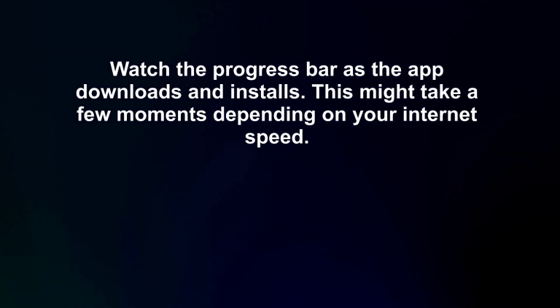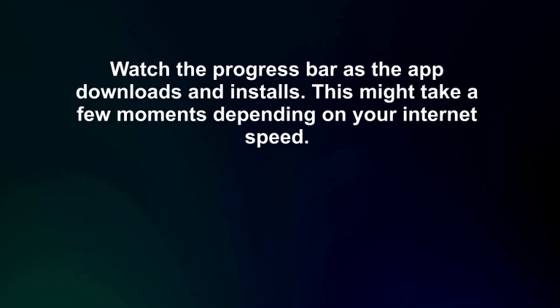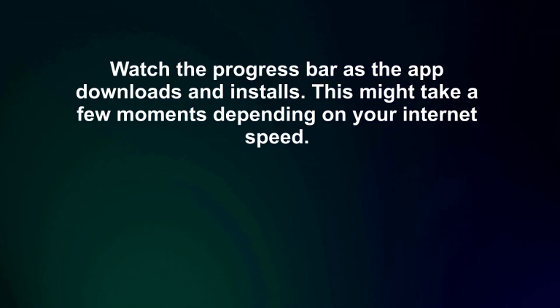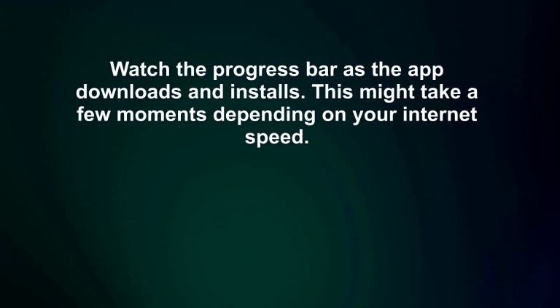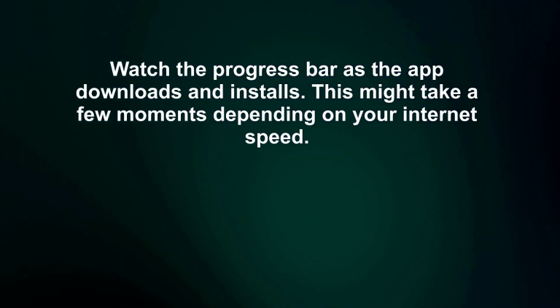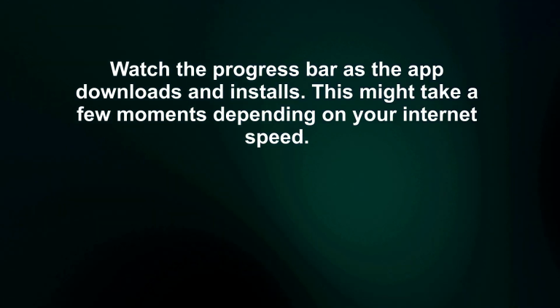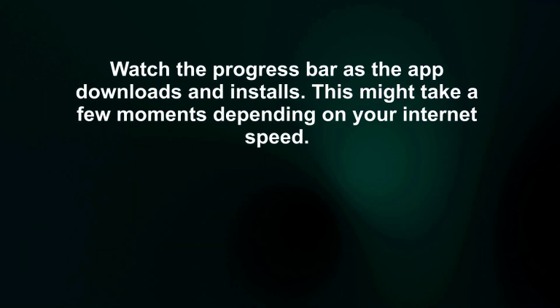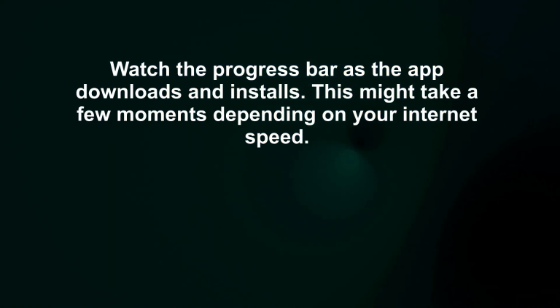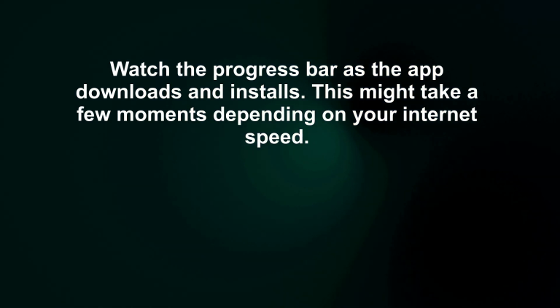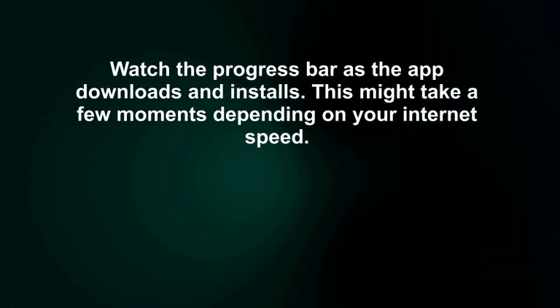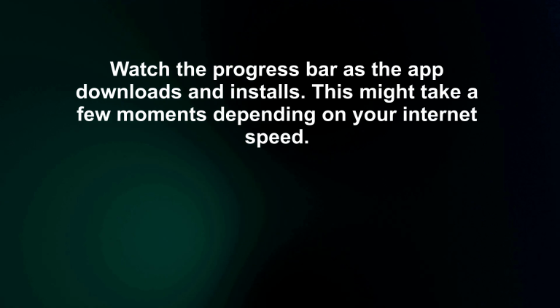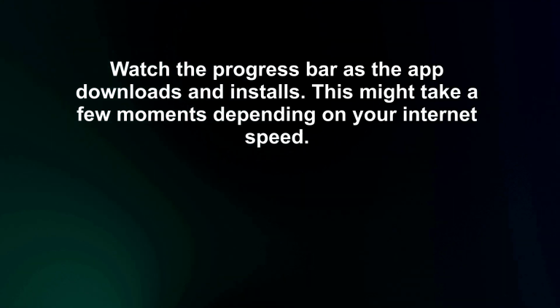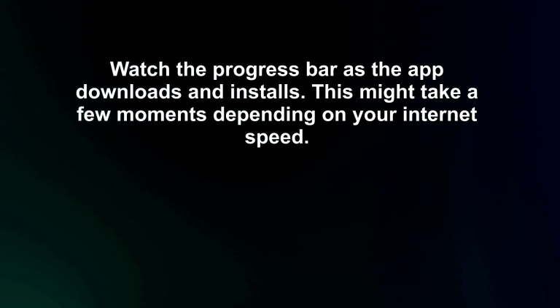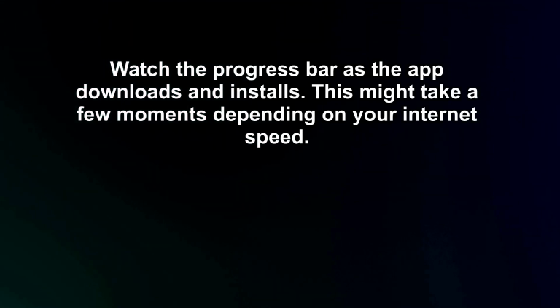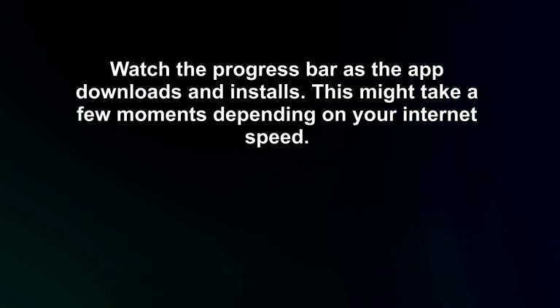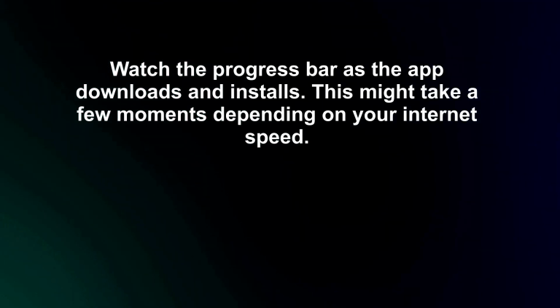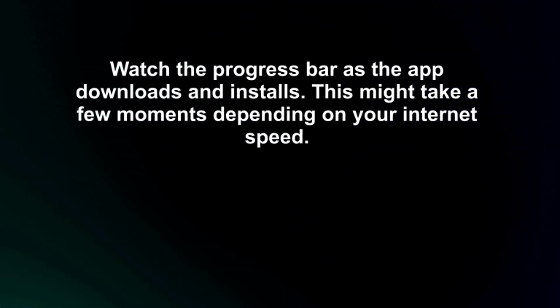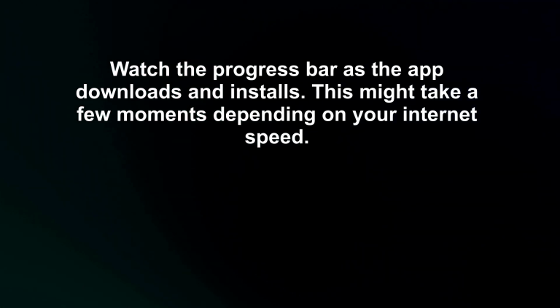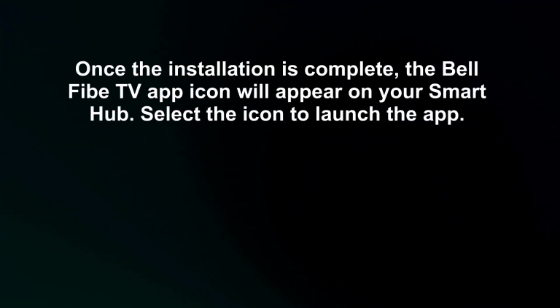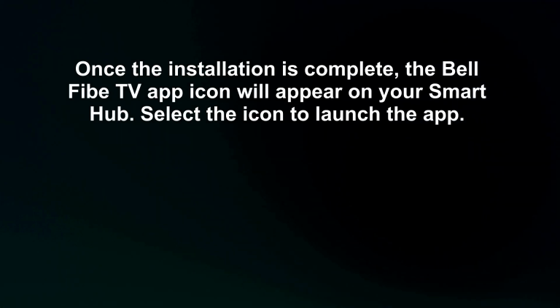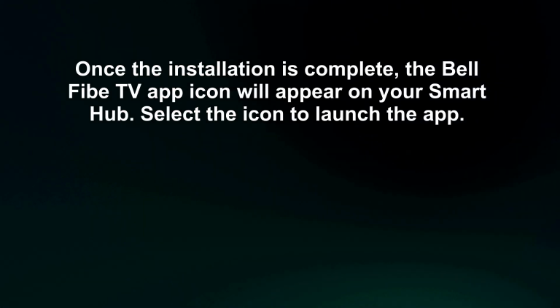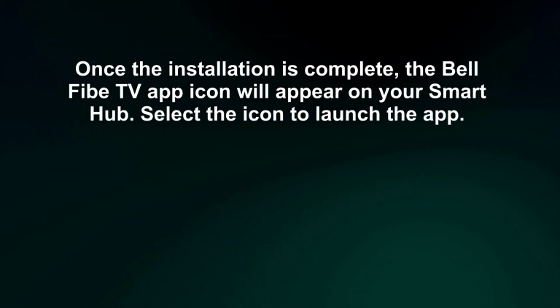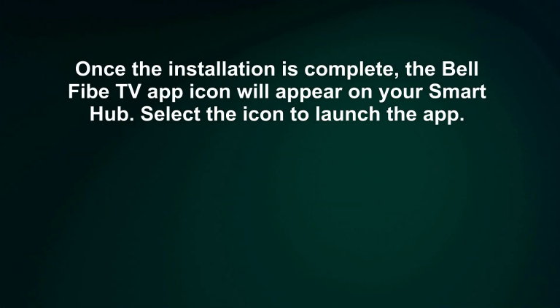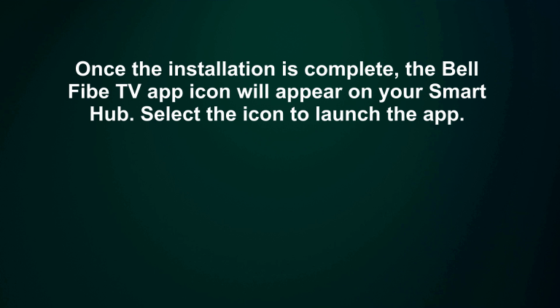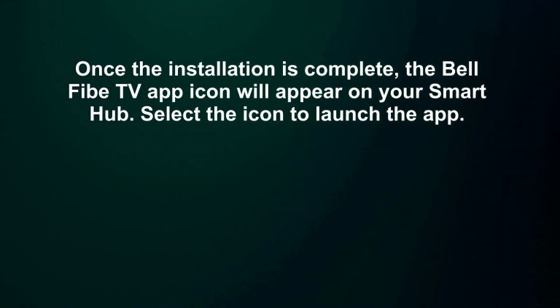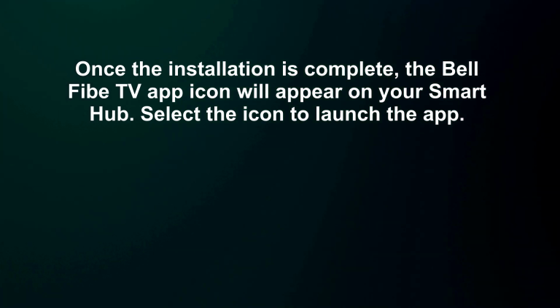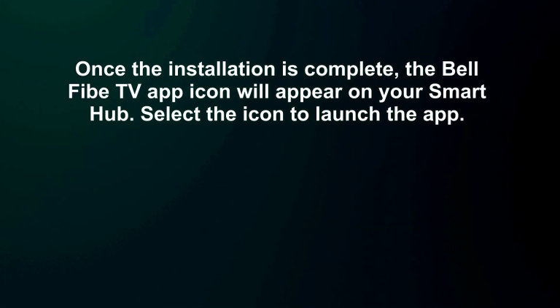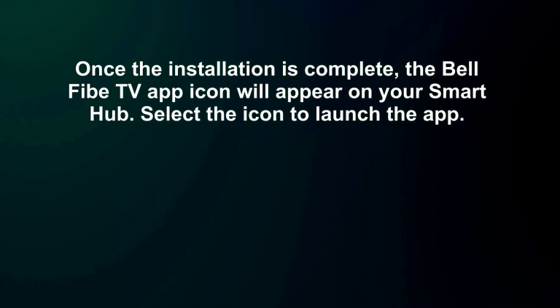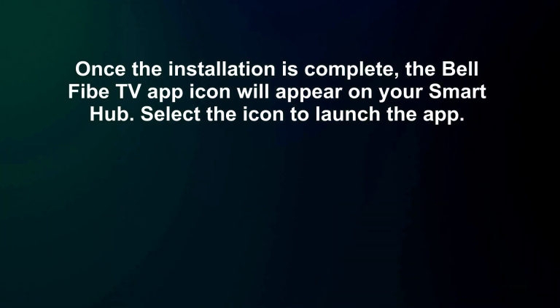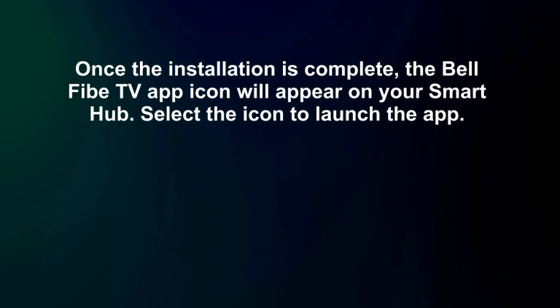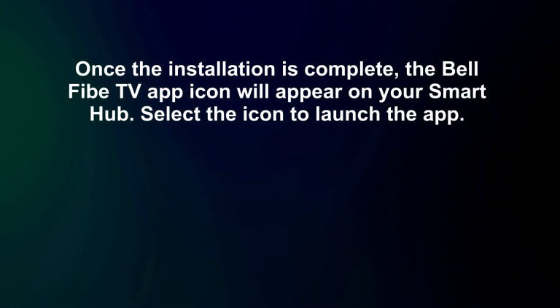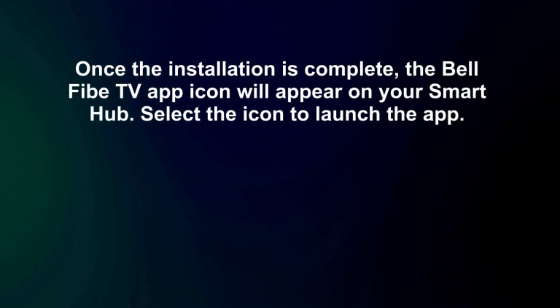Watch the progress bar as the app downloads and installs. This might take a few moments depending on your internet speed. Once the installation is complete, the Bell 5 TV app icon will appear on your Smart Hub.